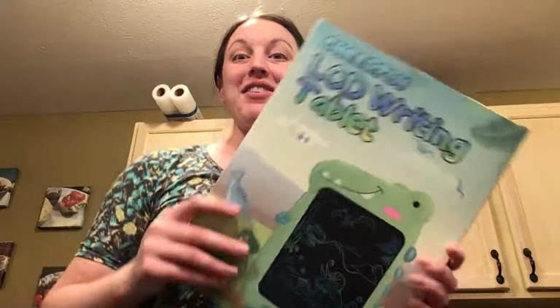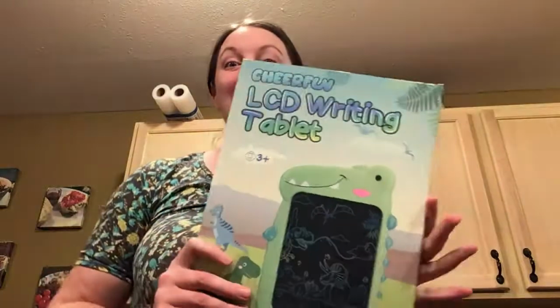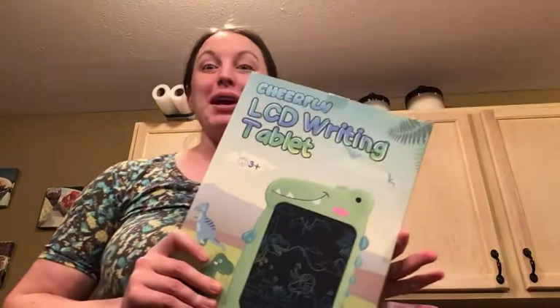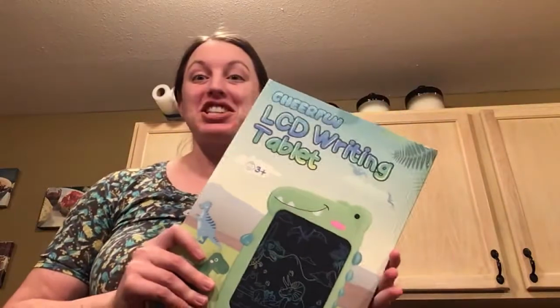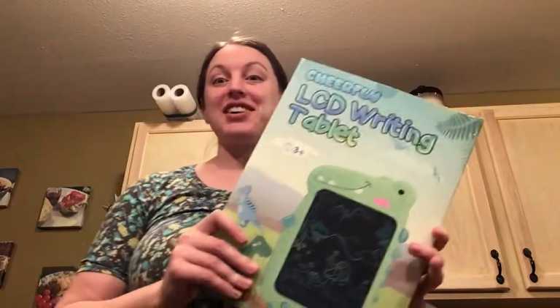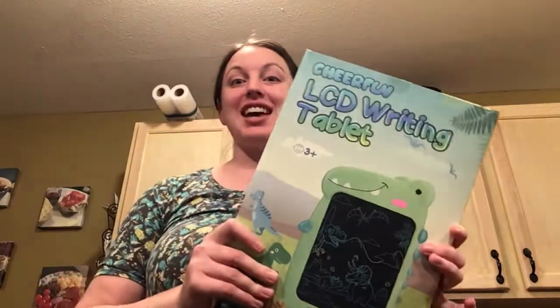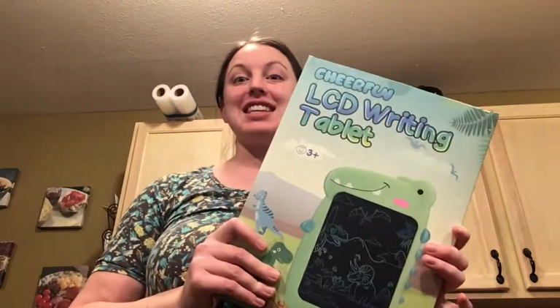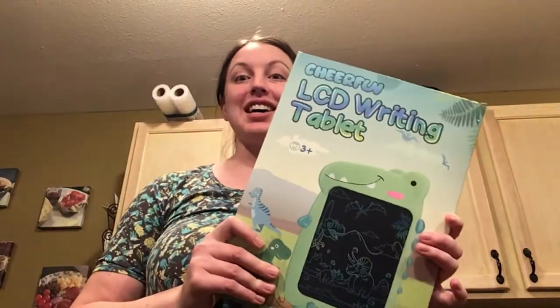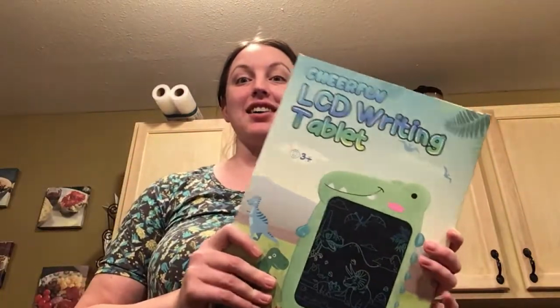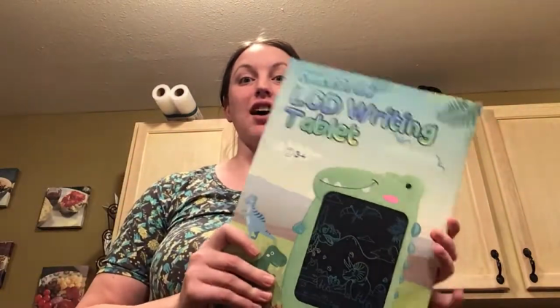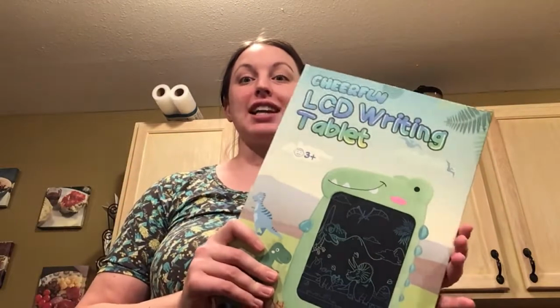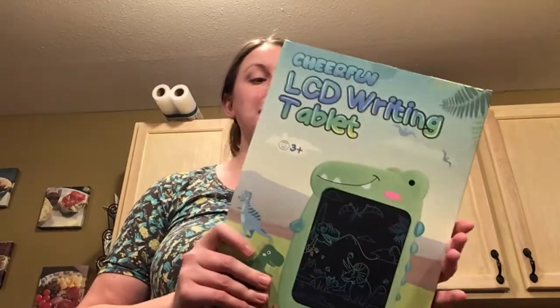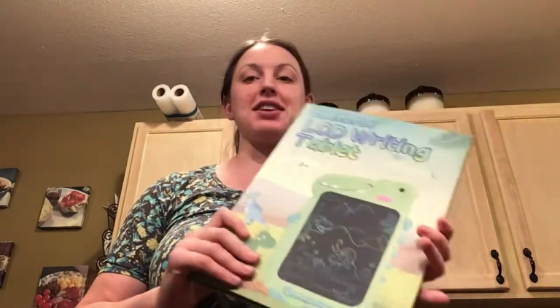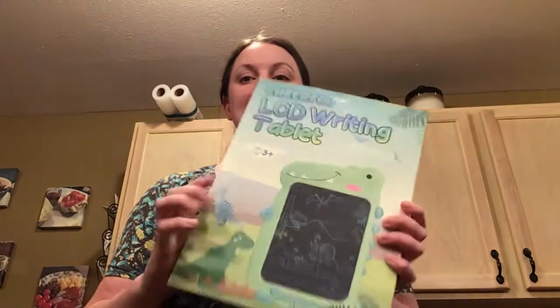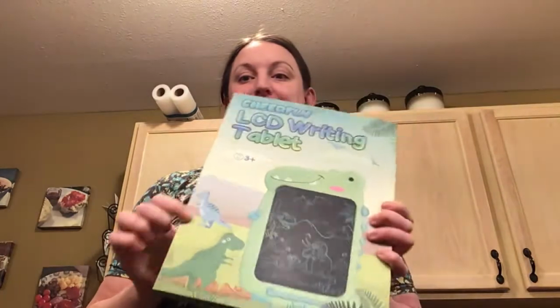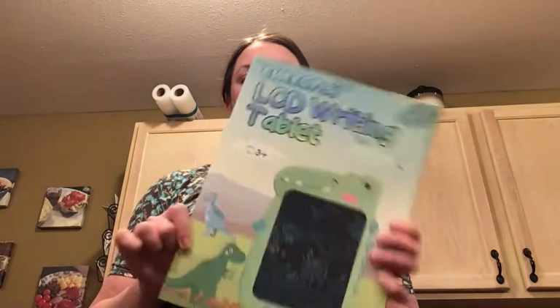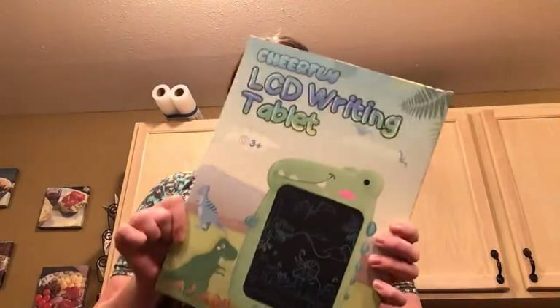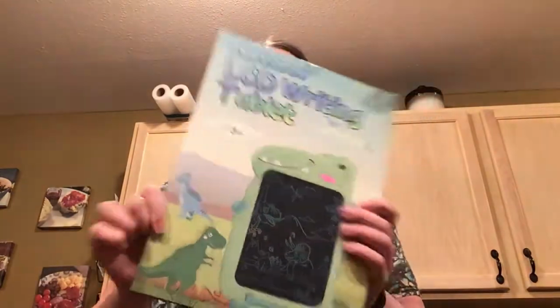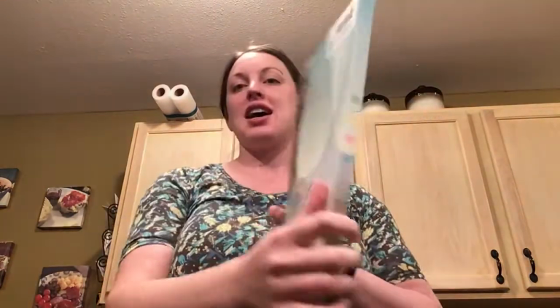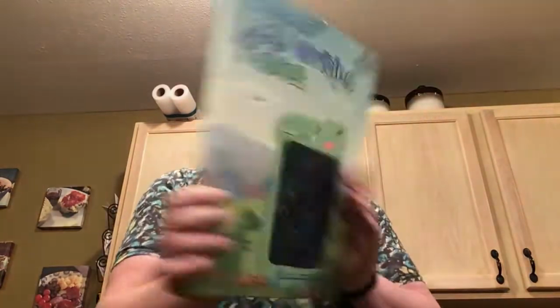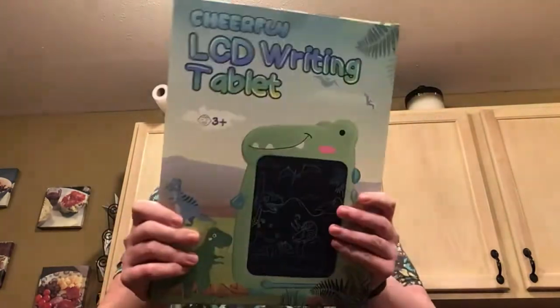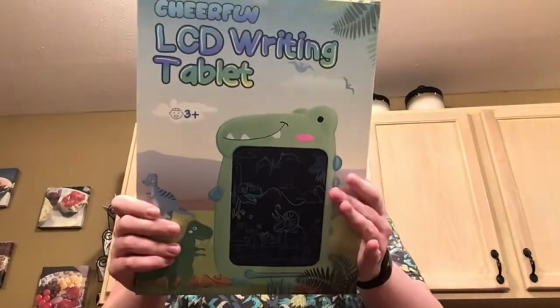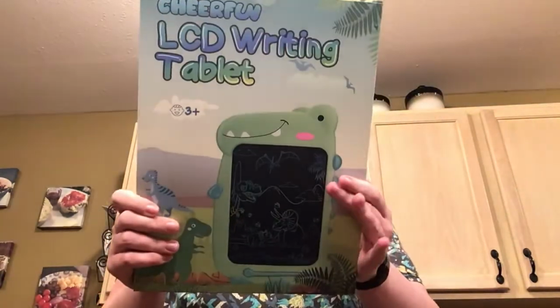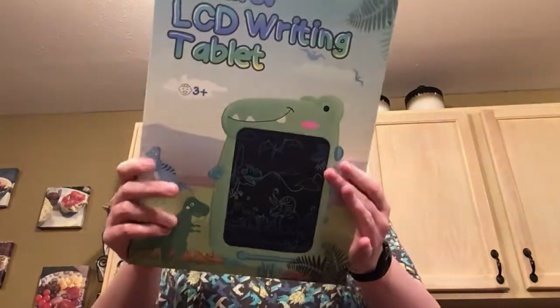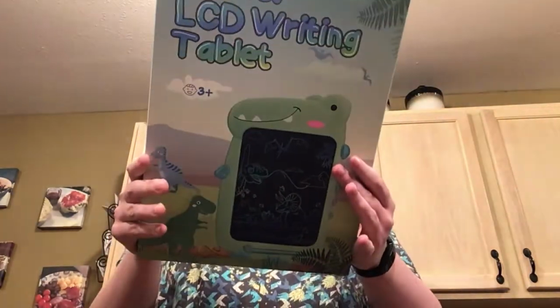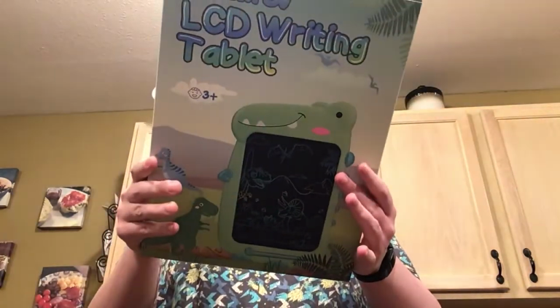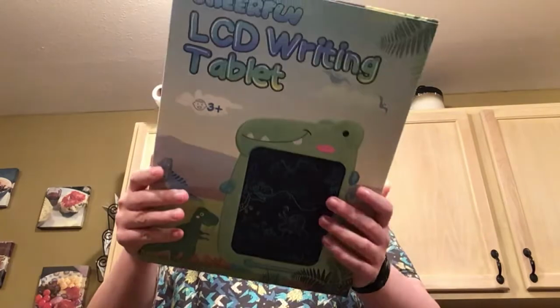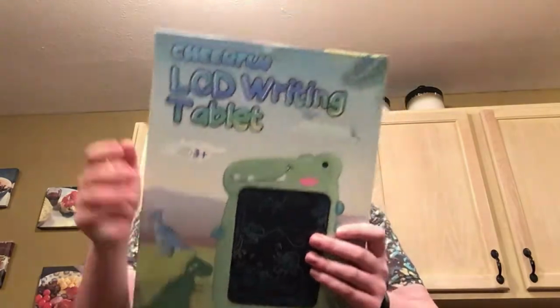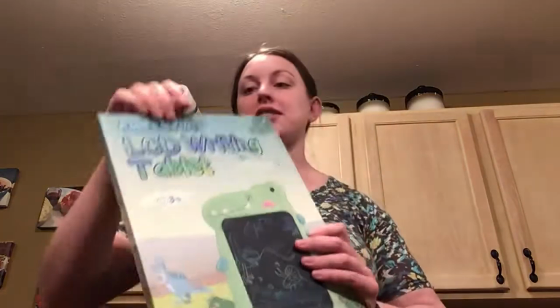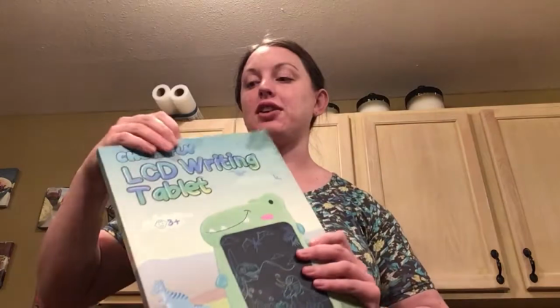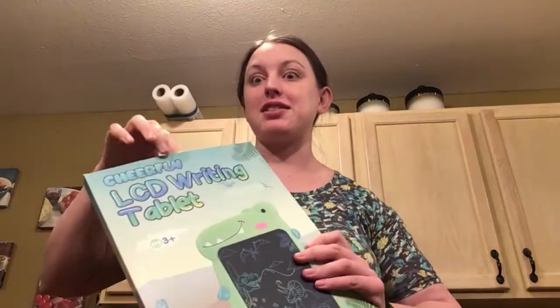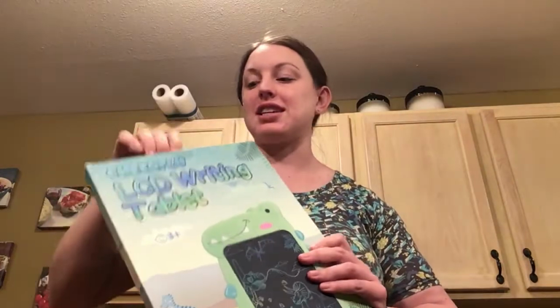Hi everyone, I'm opening up the CheerFun LCD writing tablet, so you can kind of see it looks really cool. It's got dinosaurs. It's pretty thin and lightweight, but we're just going to go ahead and open it so you can see it.